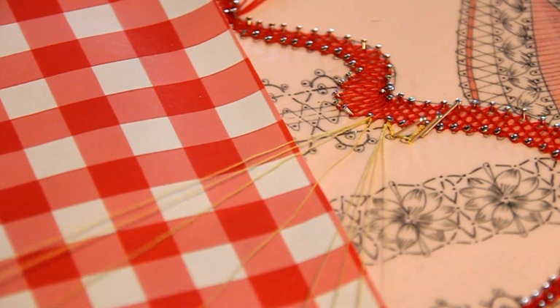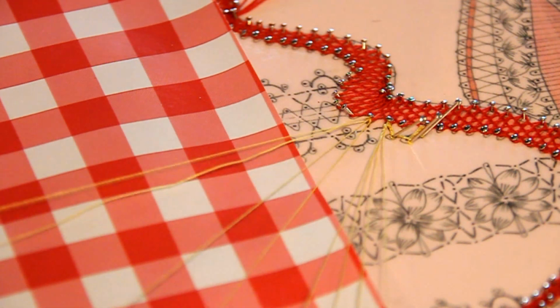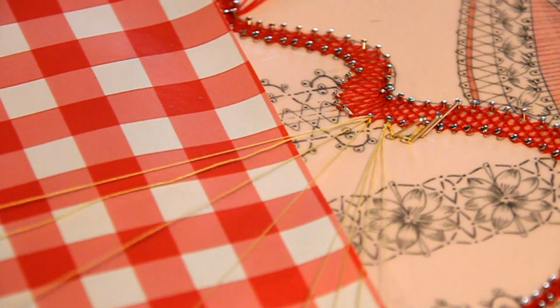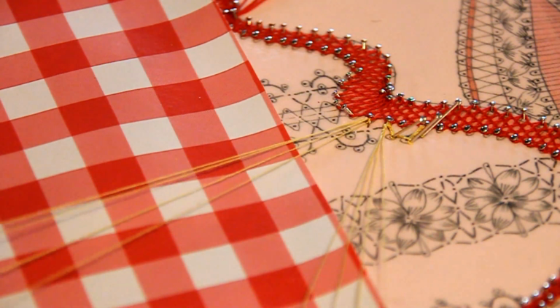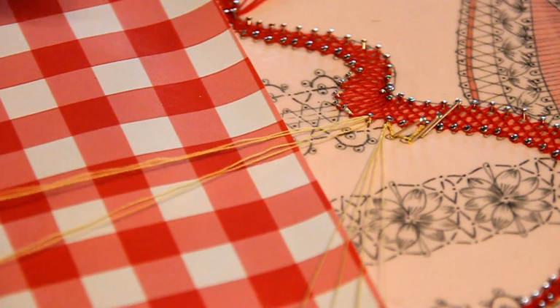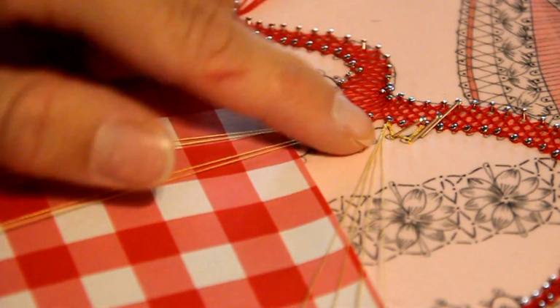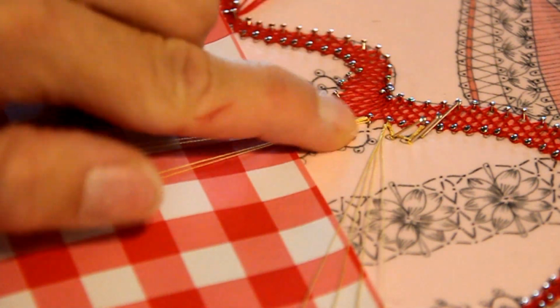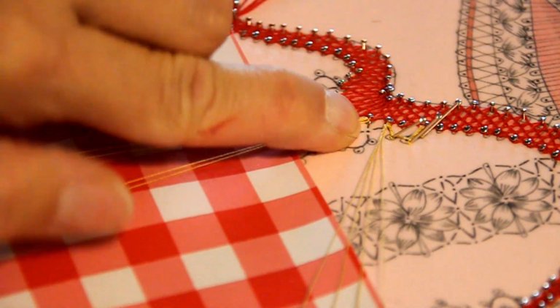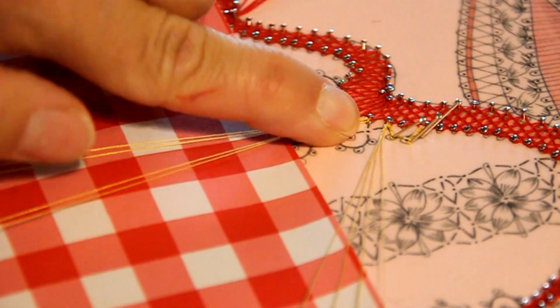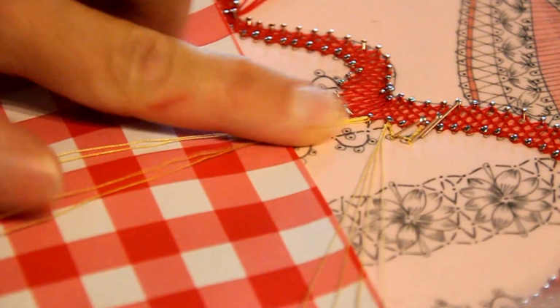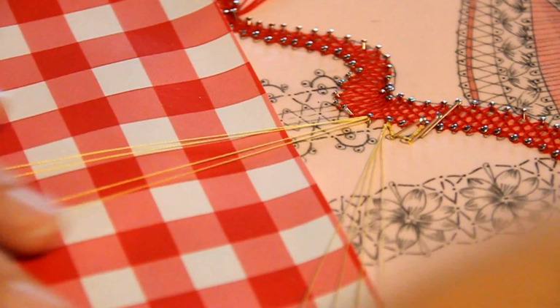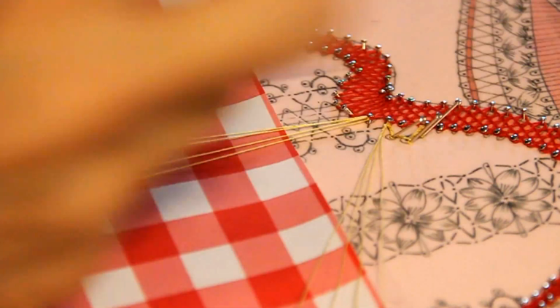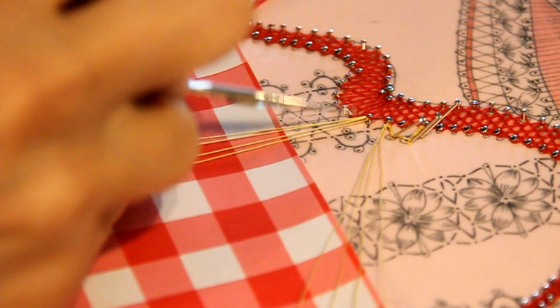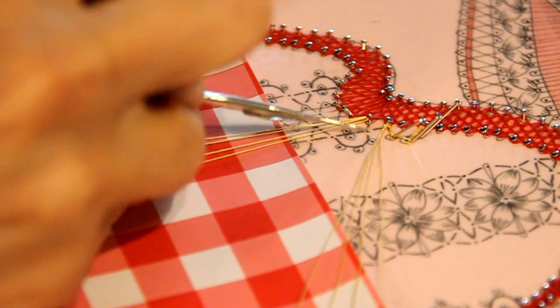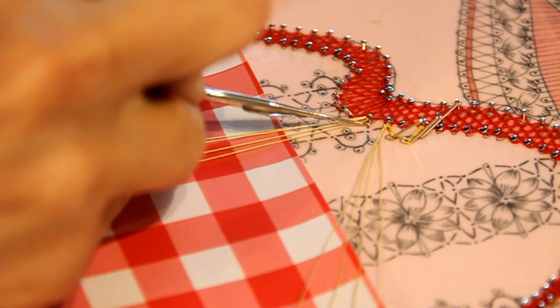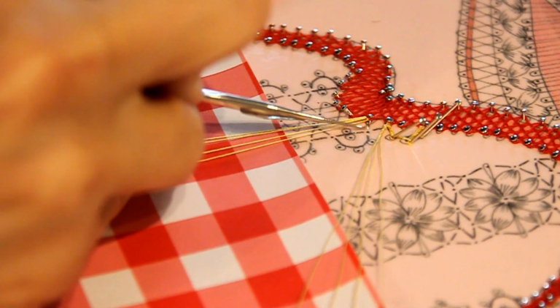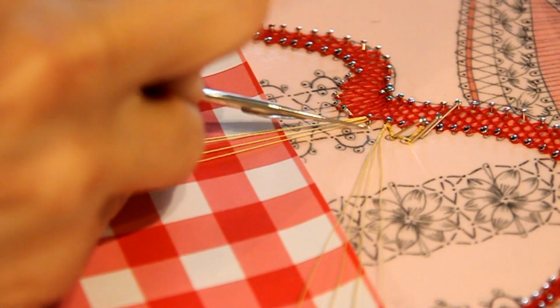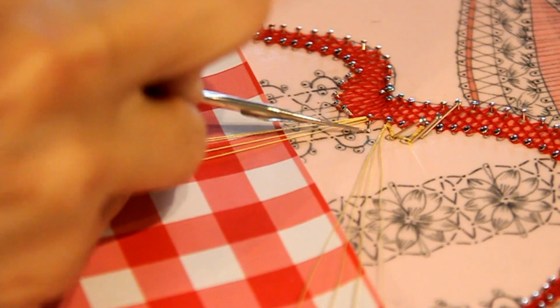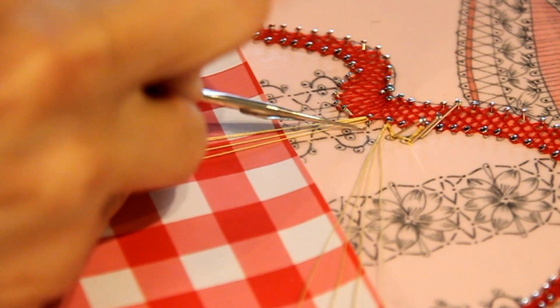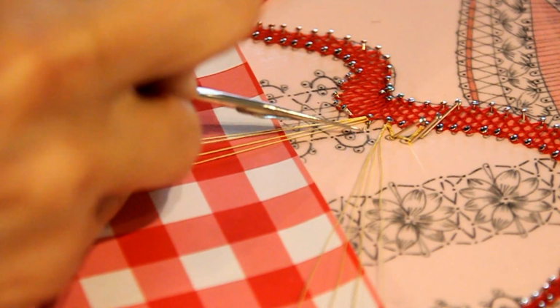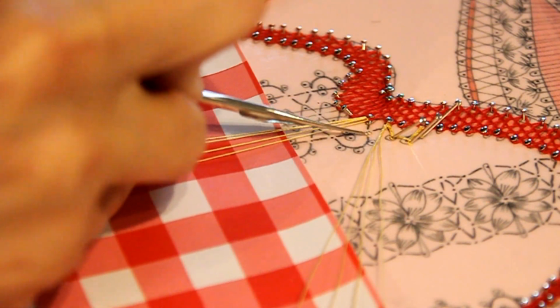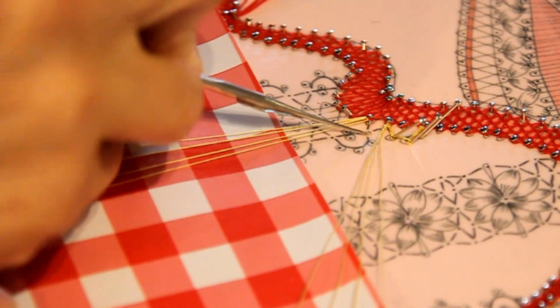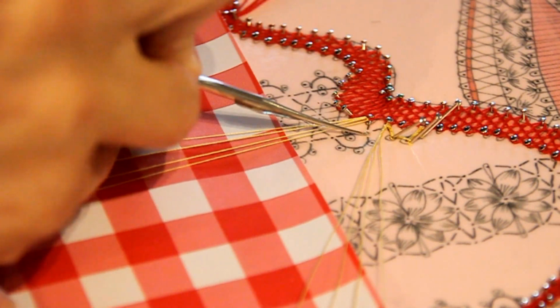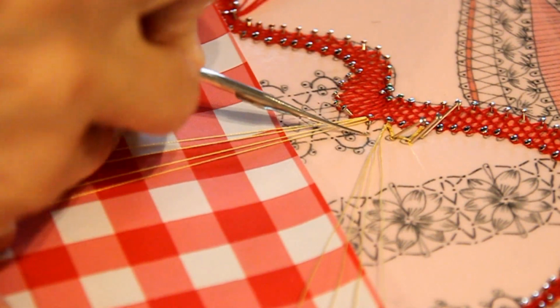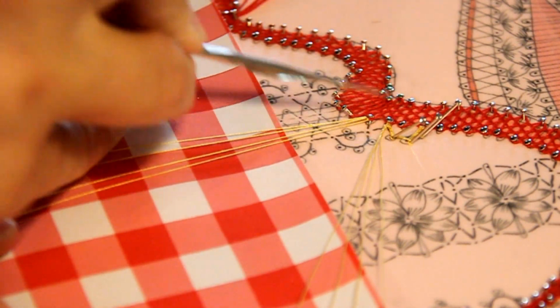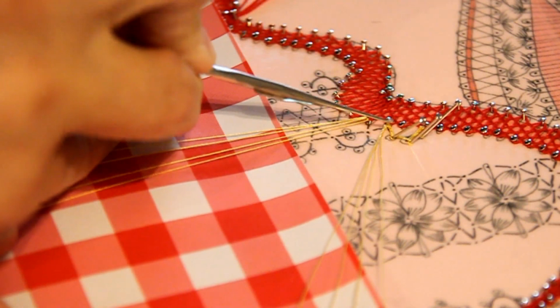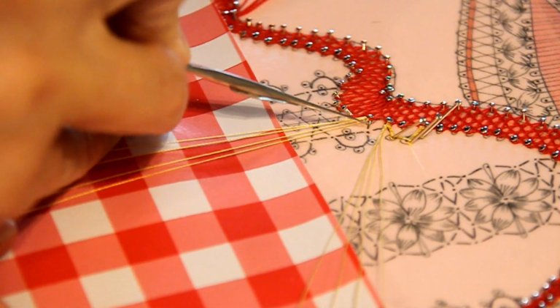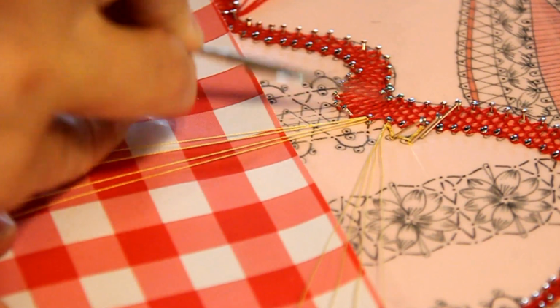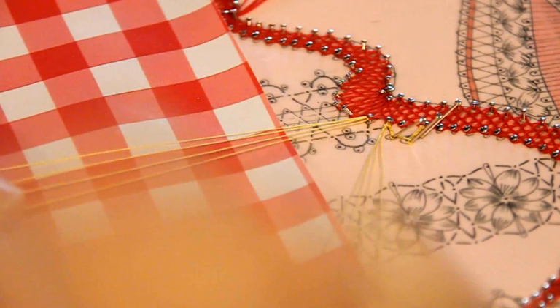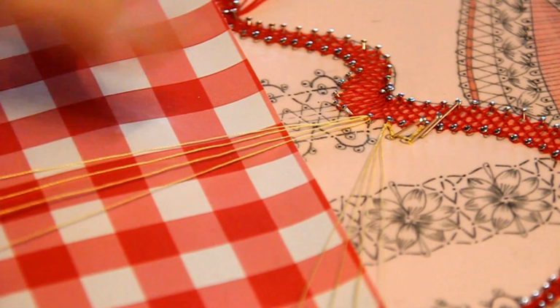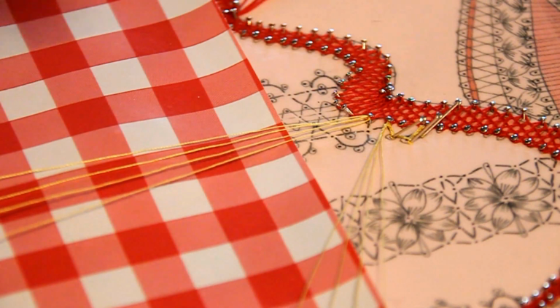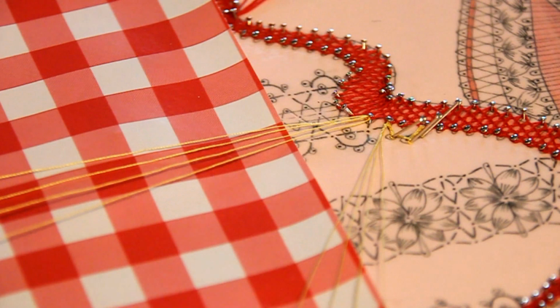Alors ensuite, avec les 4 fils que vous venez de mettre, vous allez descendre ce tout petit bout. Et on va faire un petit bout de corde ici pour croiser l'autre corde en haut.